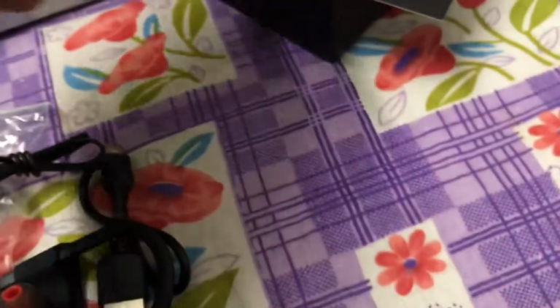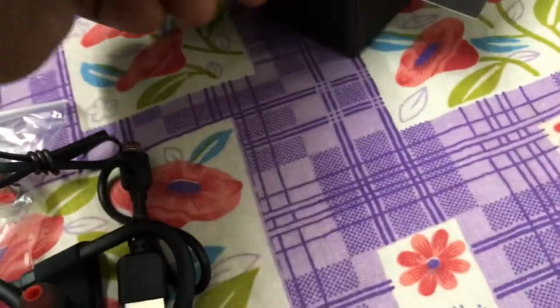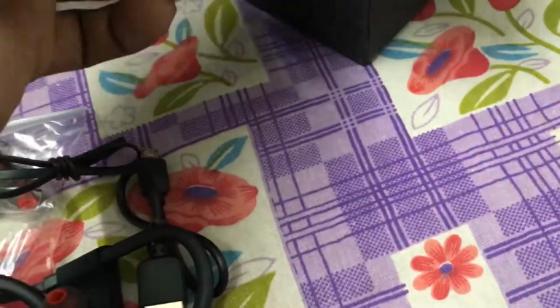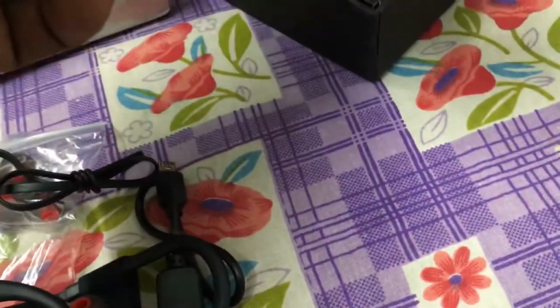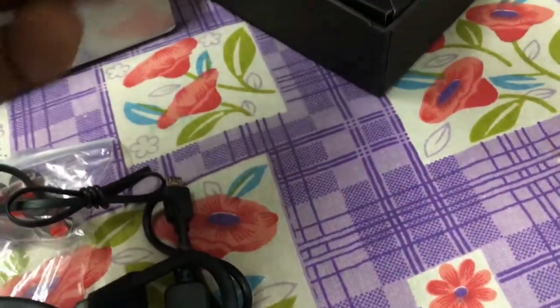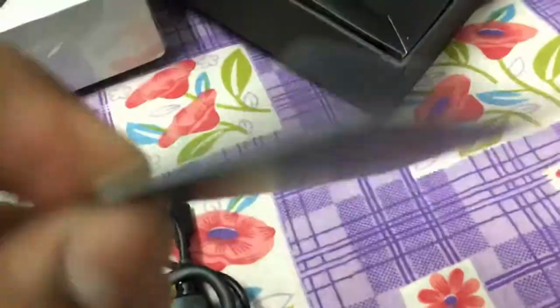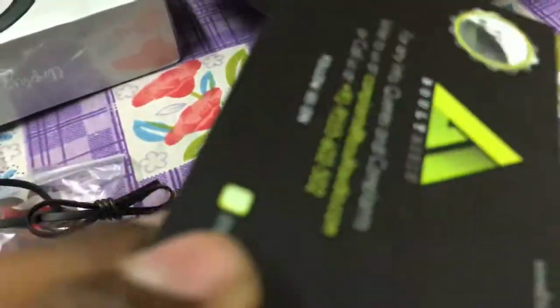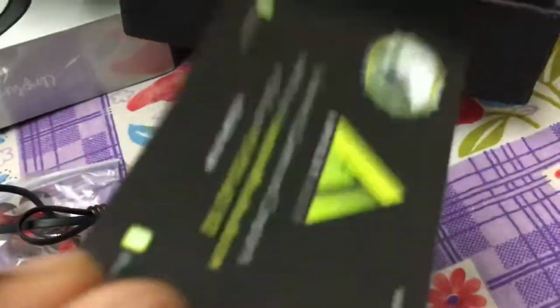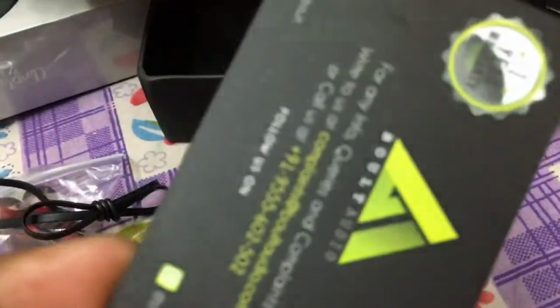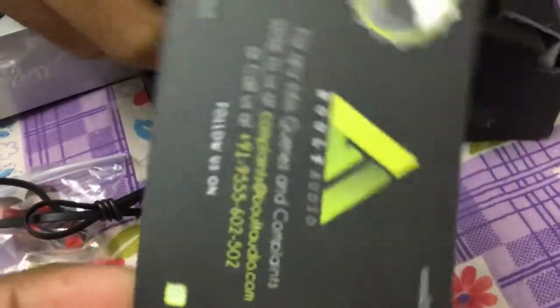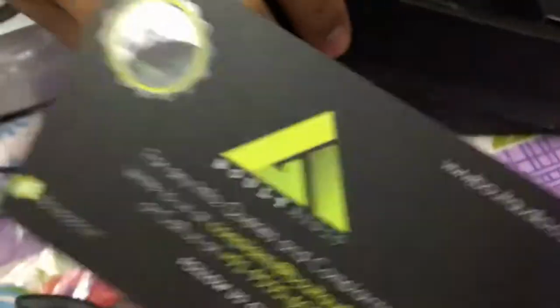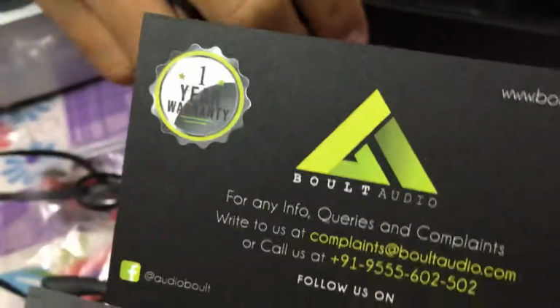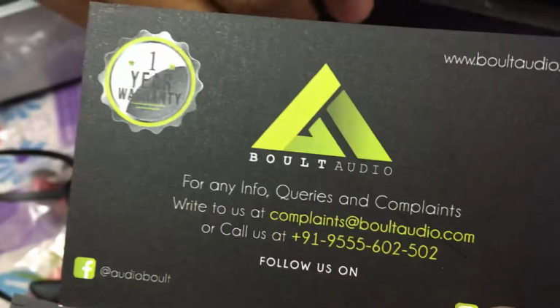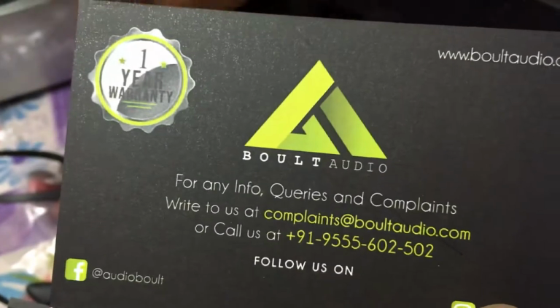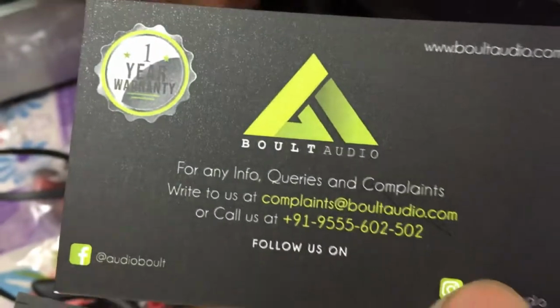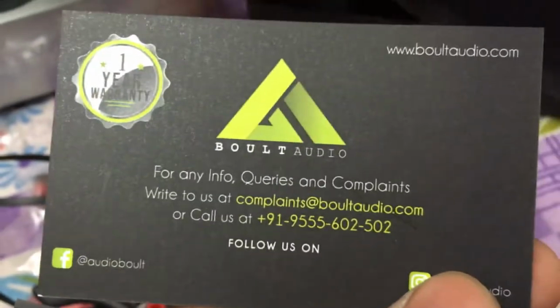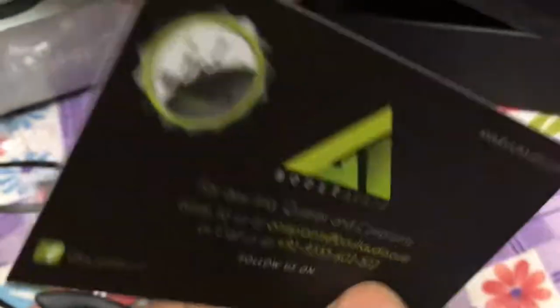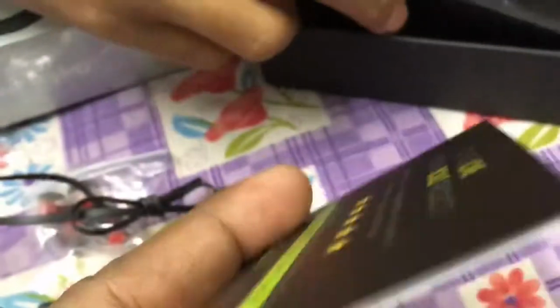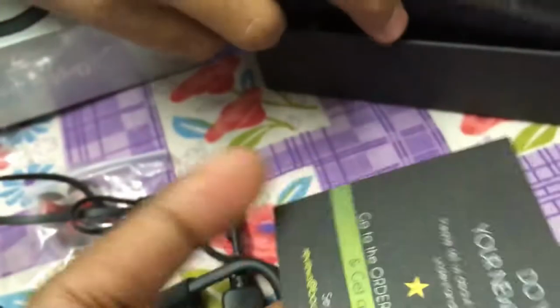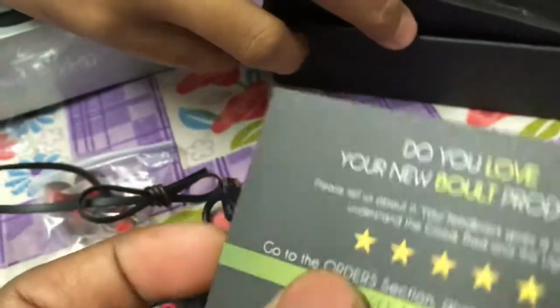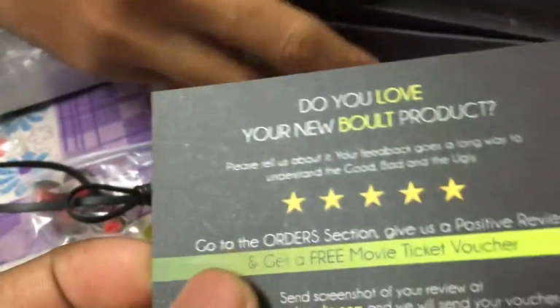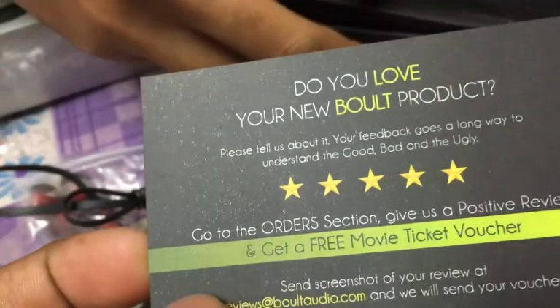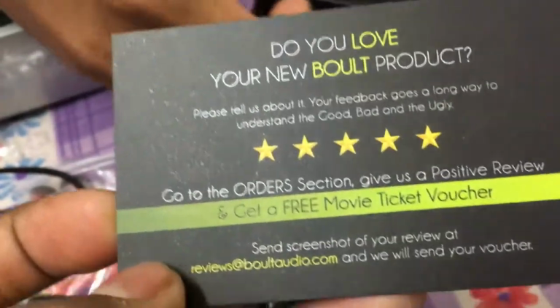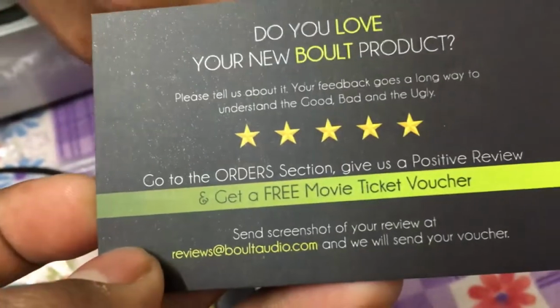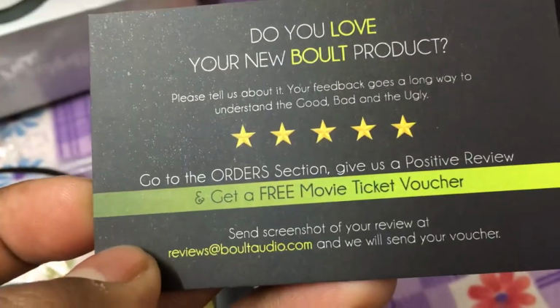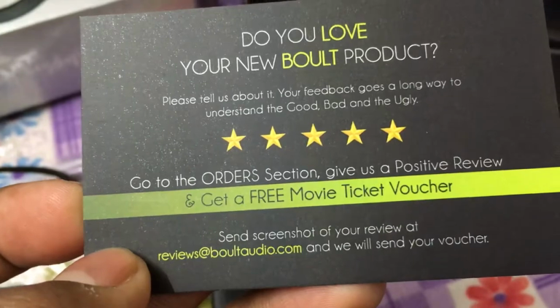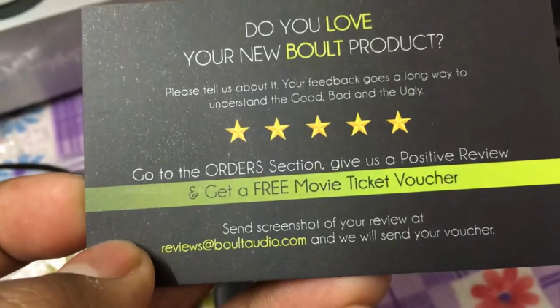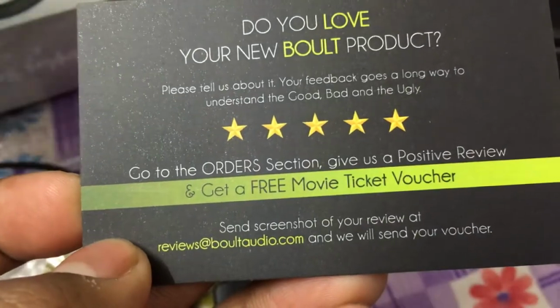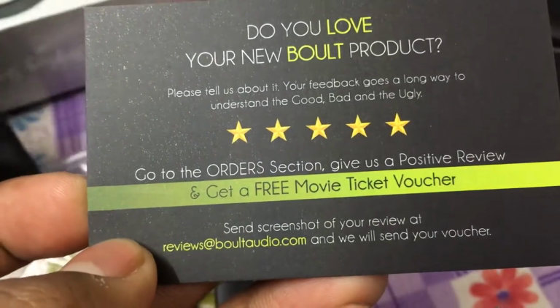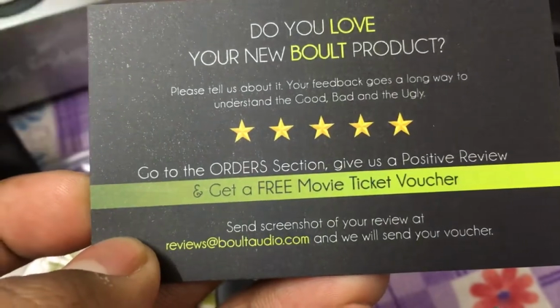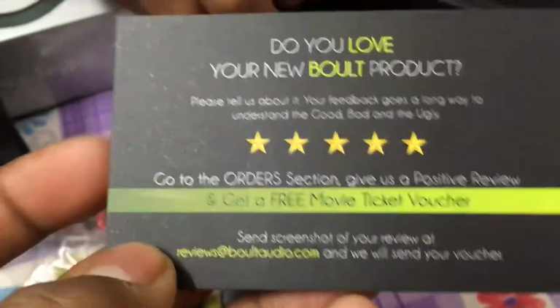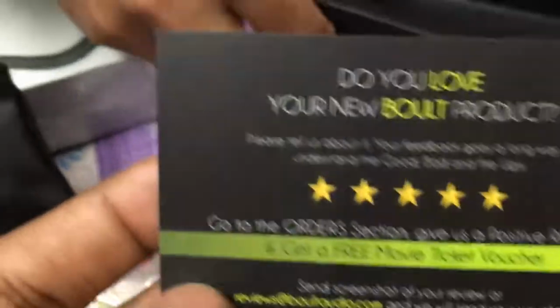This one — I think it's a warranty card. And you can get a free movie ticket voucher — did you get that?